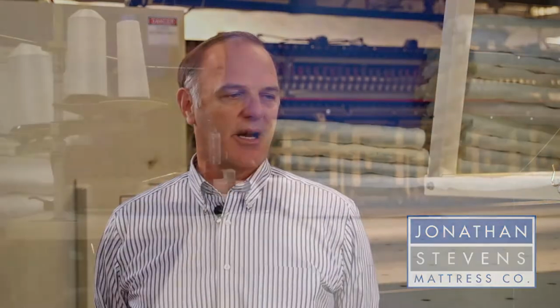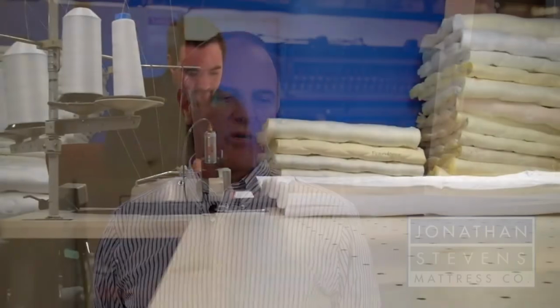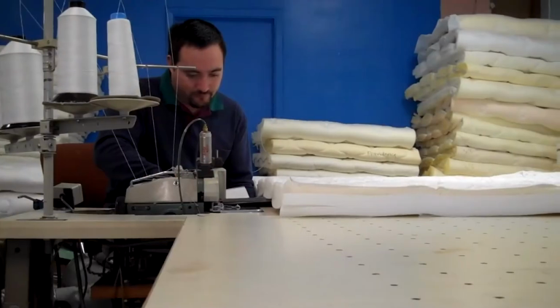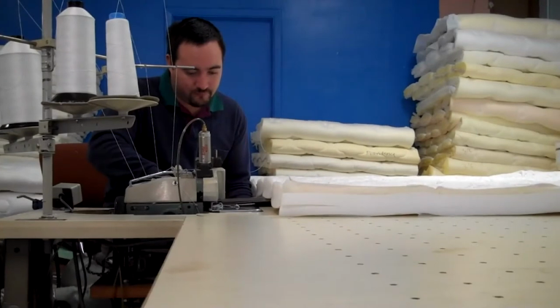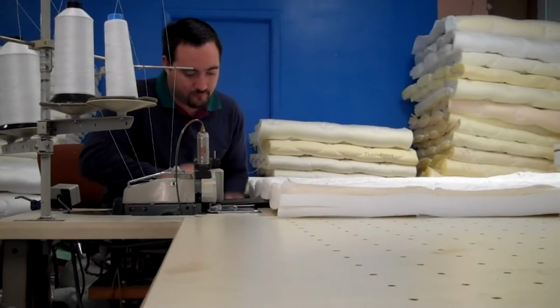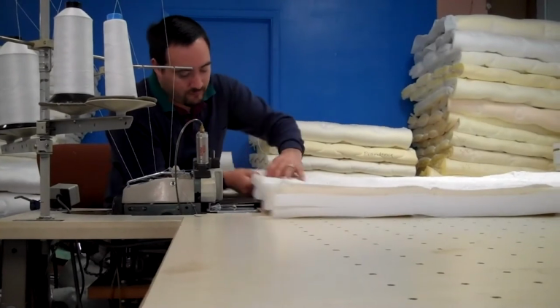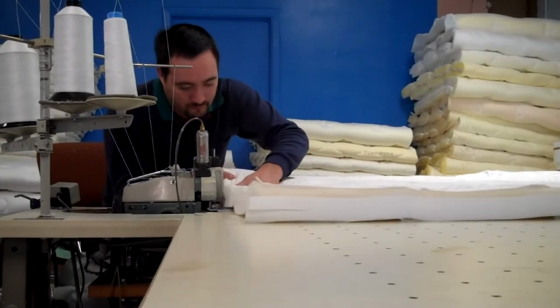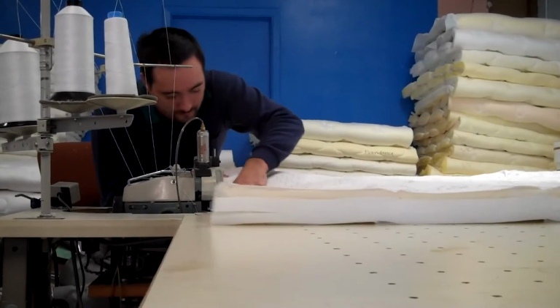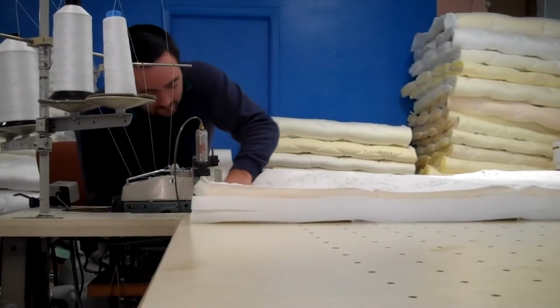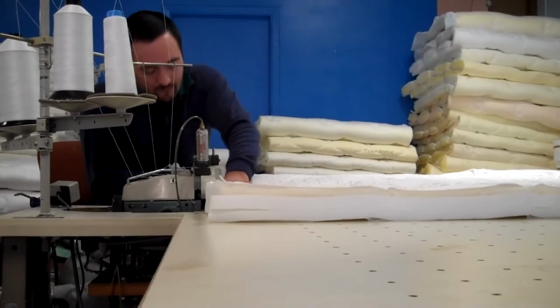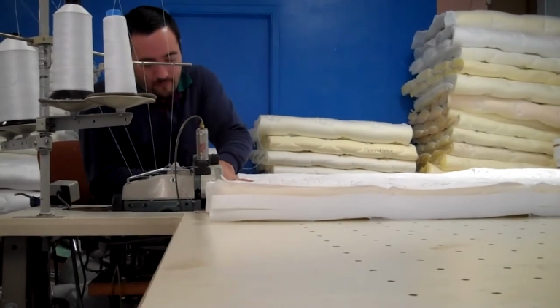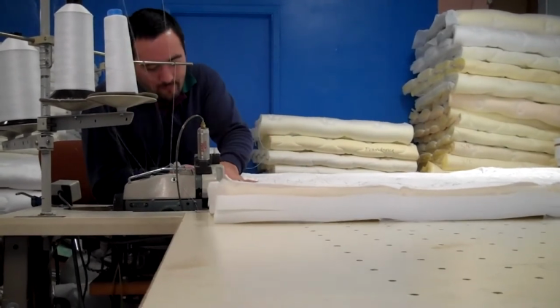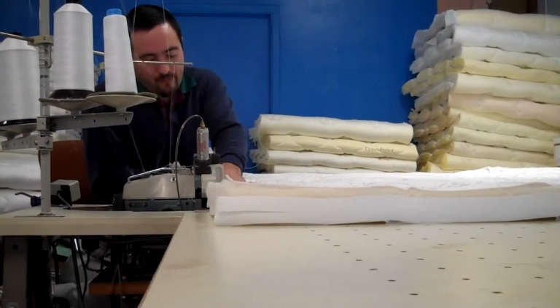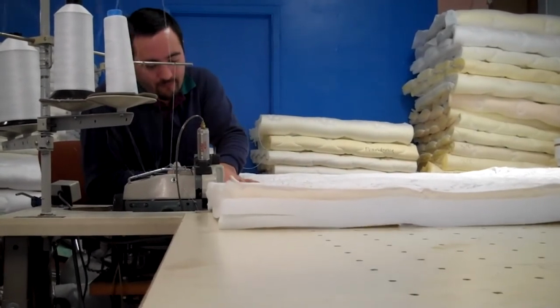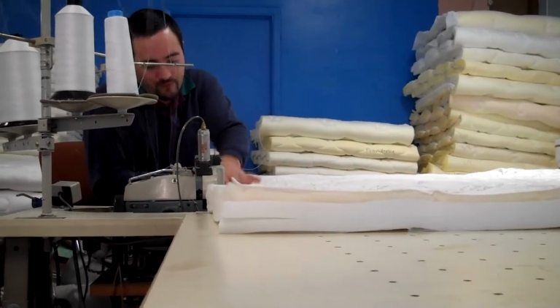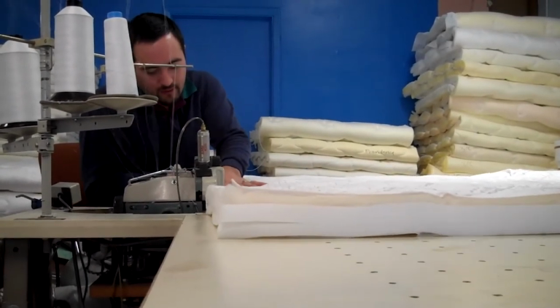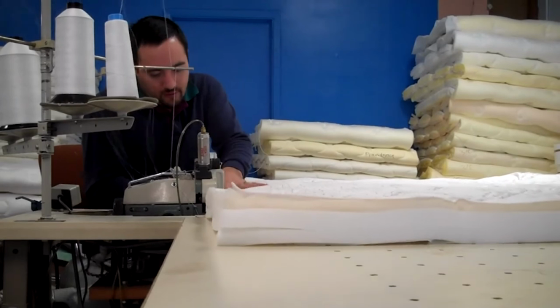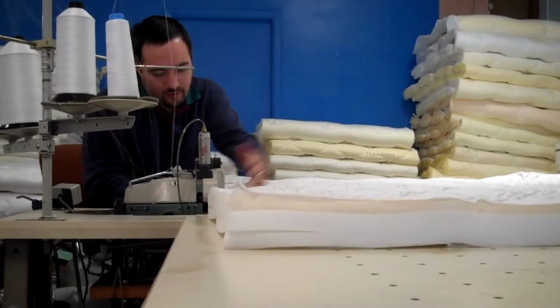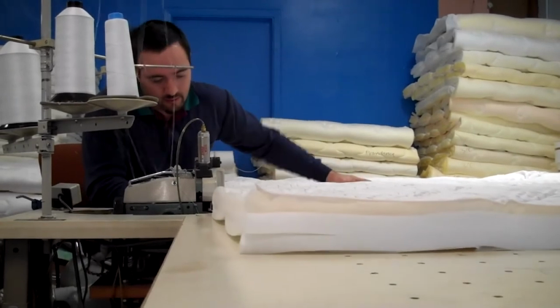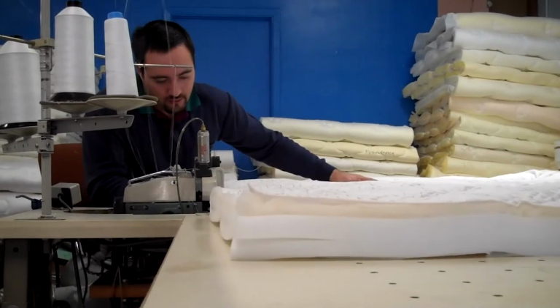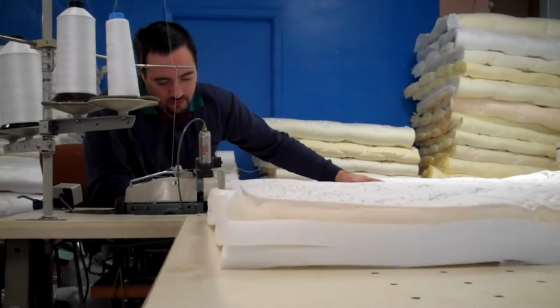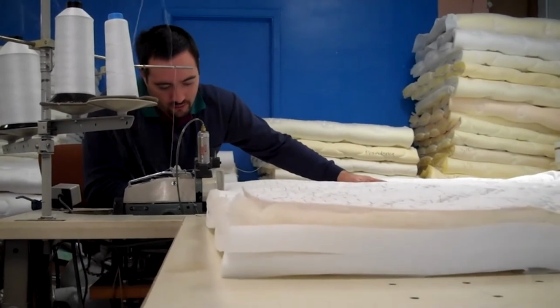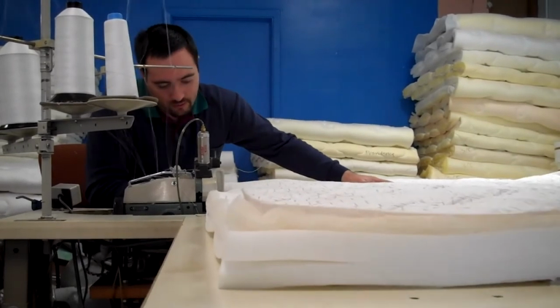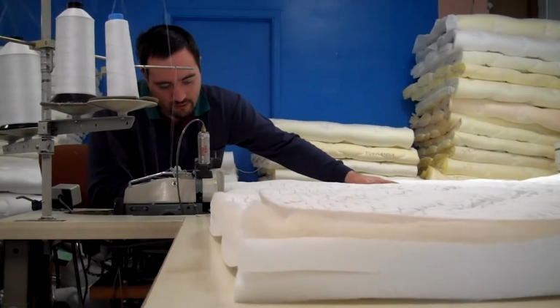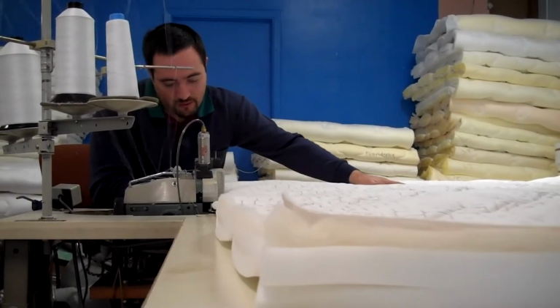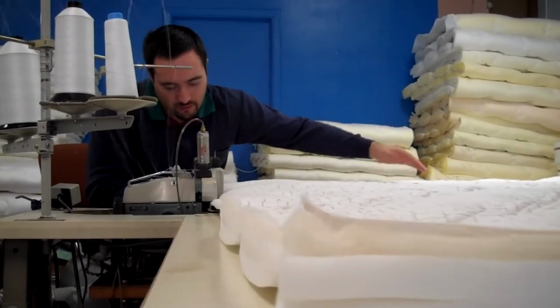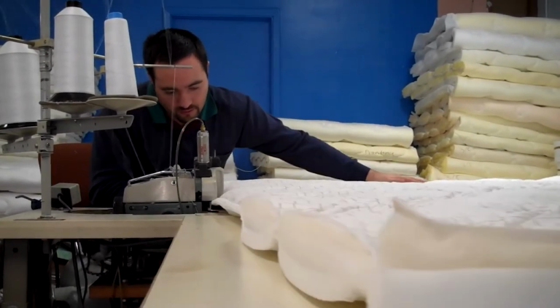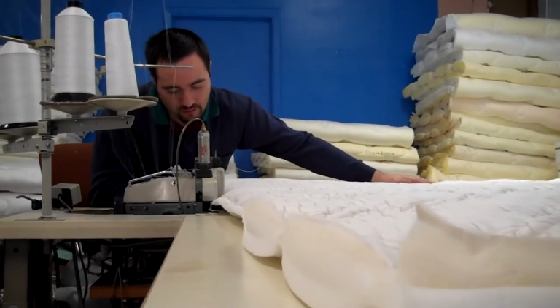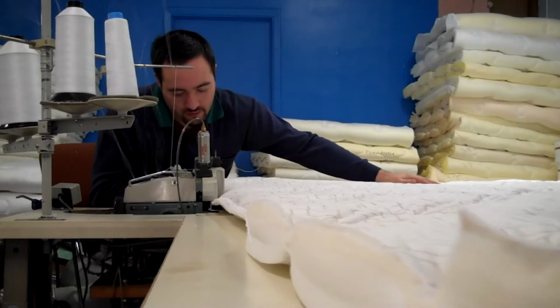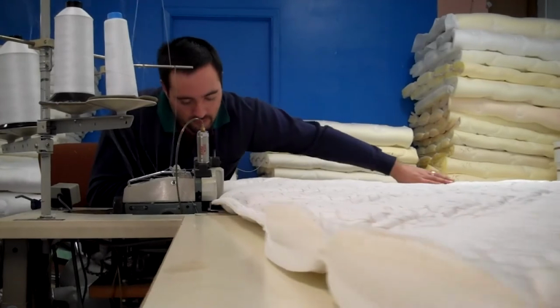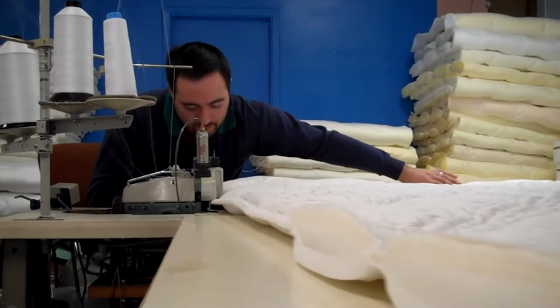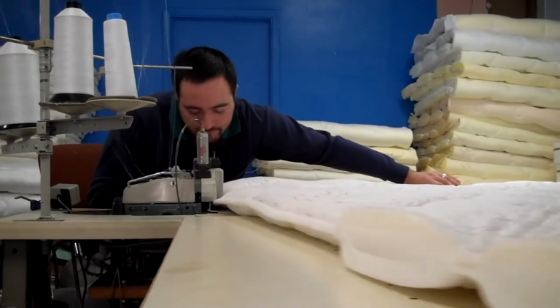Our quilt package has a very good backing on it. To cut costs, a lot of manufacturers have eliminated that, which gives you a little more of a puffed look but without the longevity.